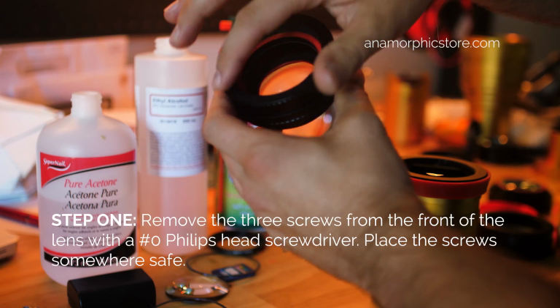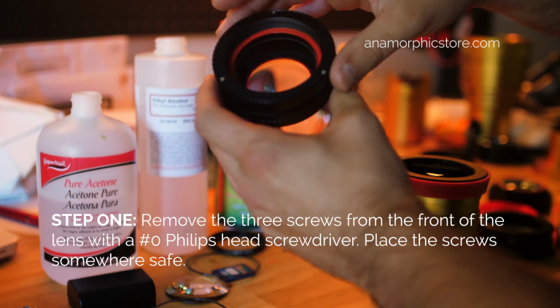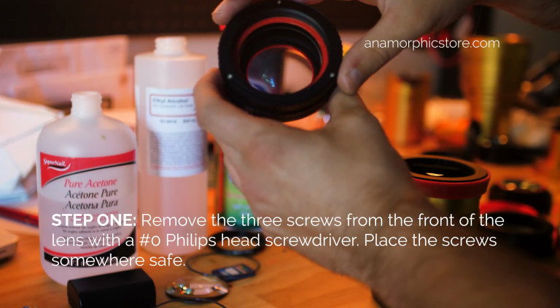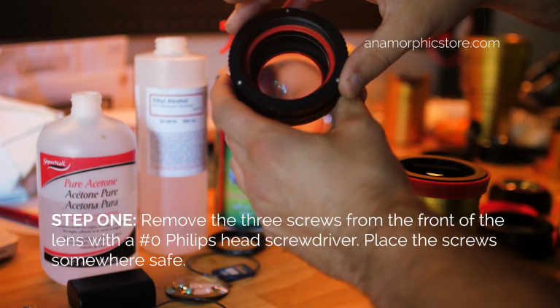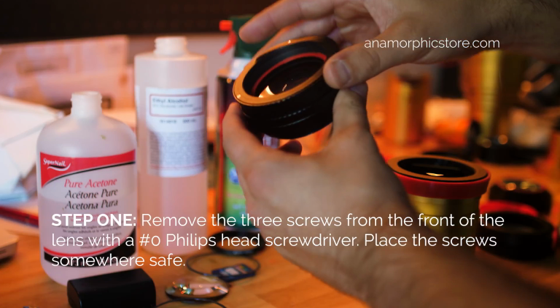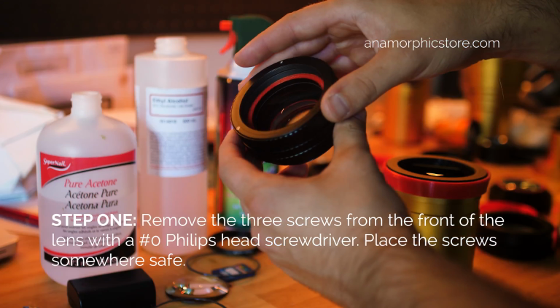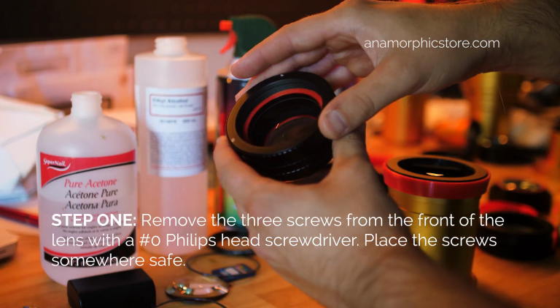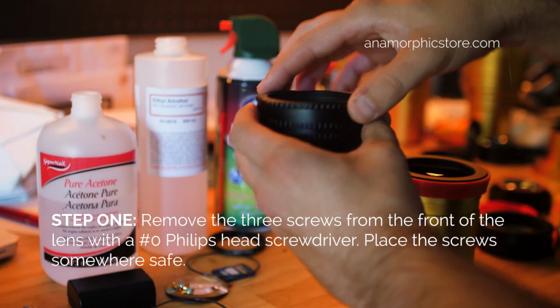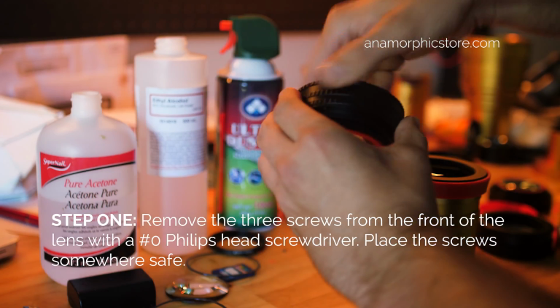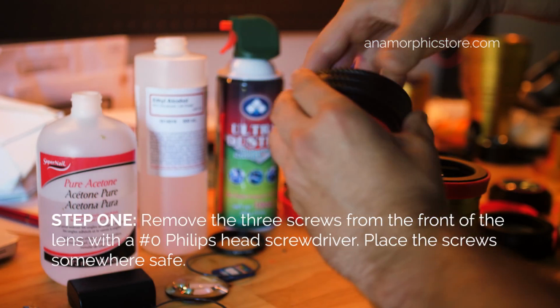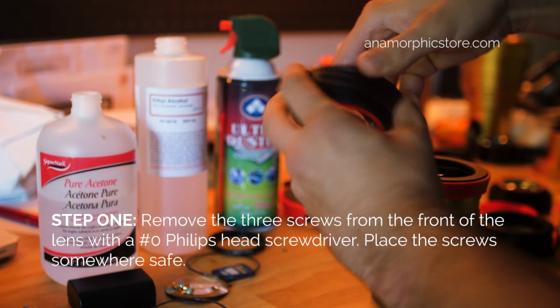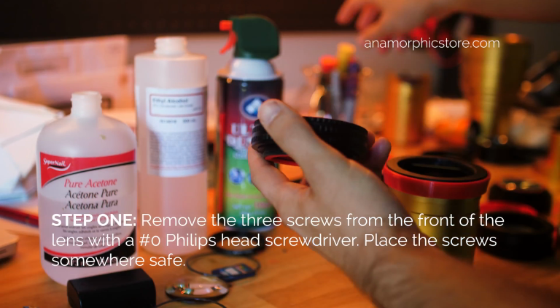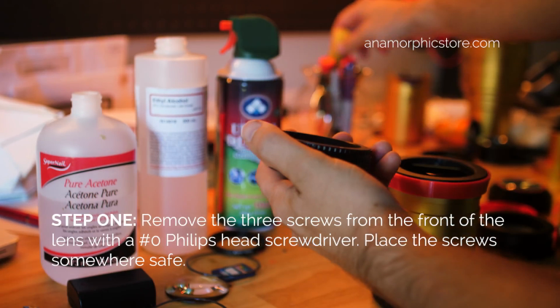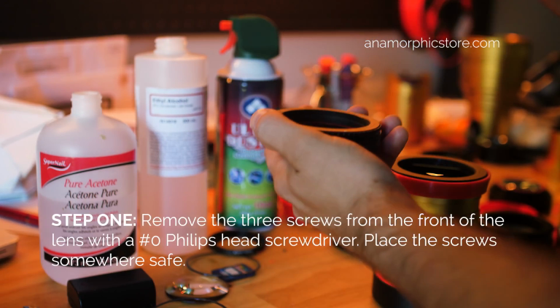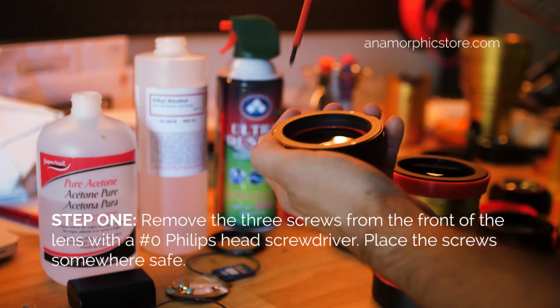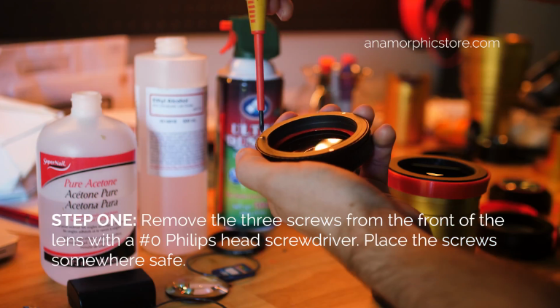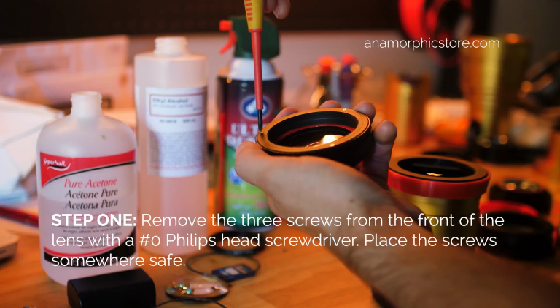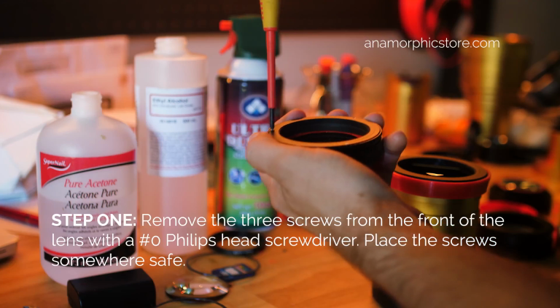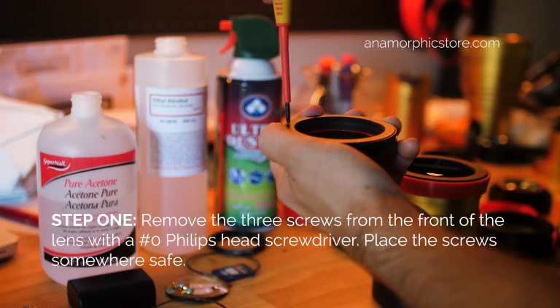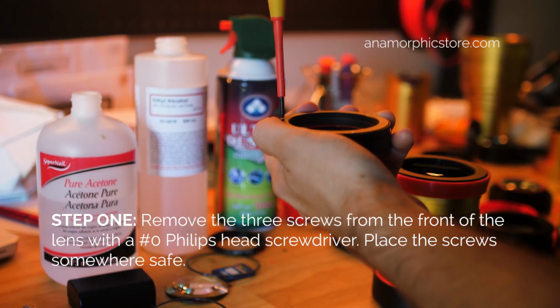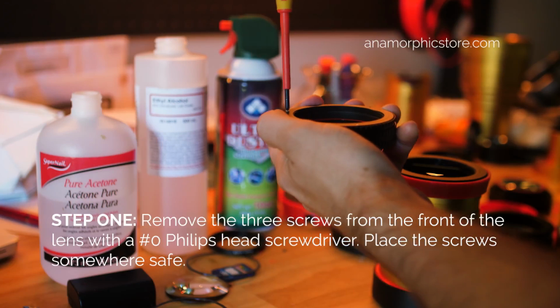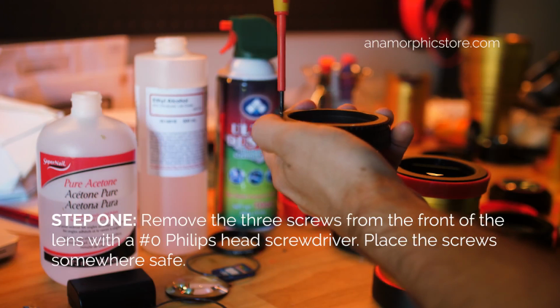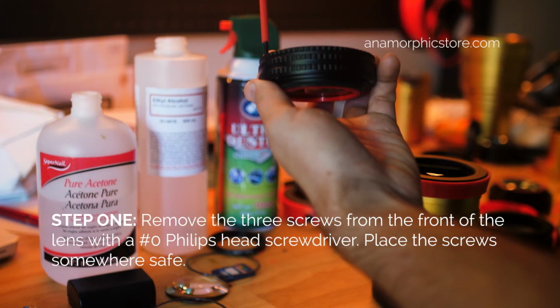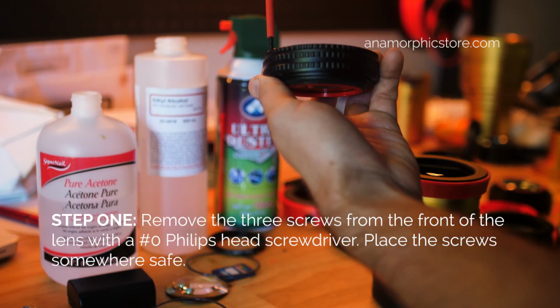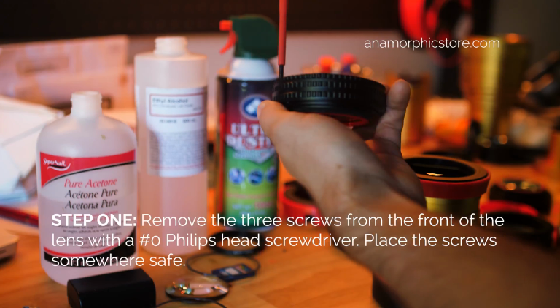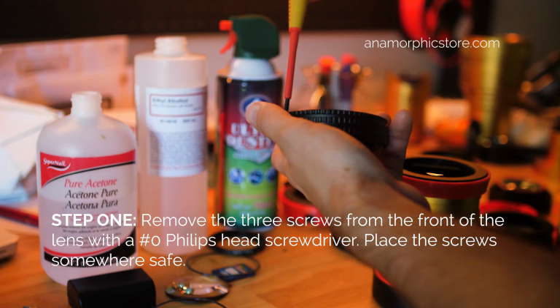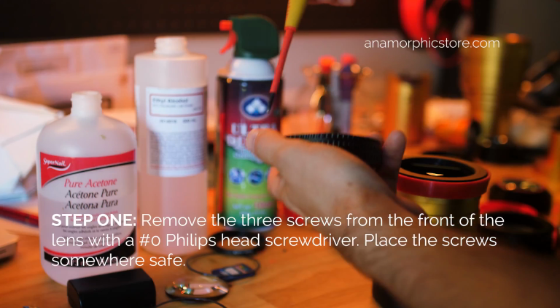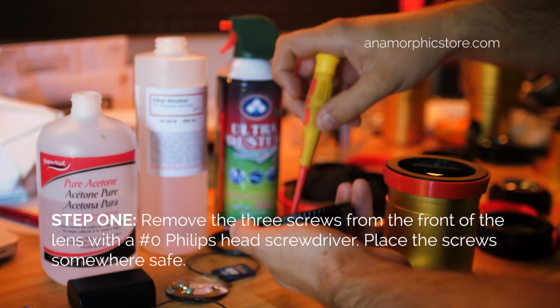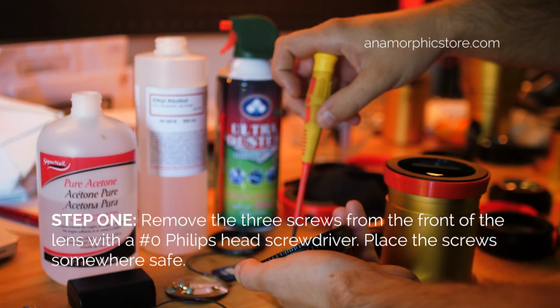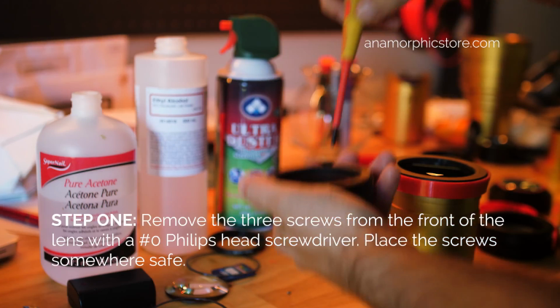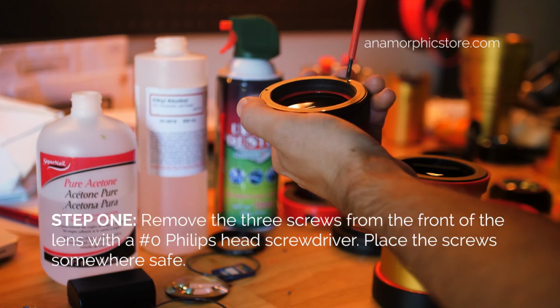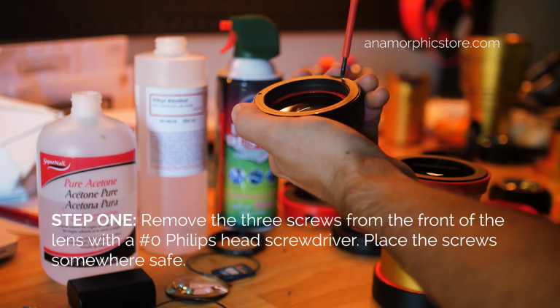If you look at this here, it's got two sets of three screws. What you want to do is take the top set here, and at its closed or infinity position, remove those three screws.